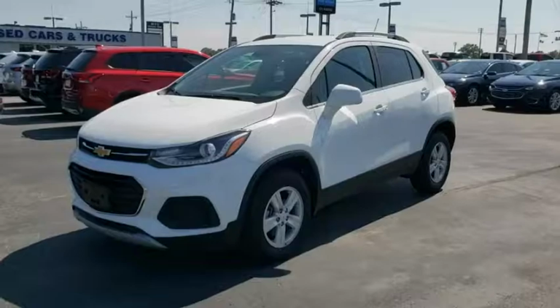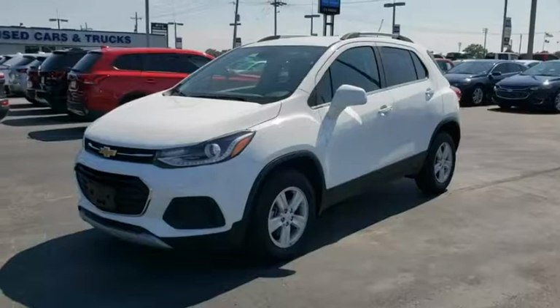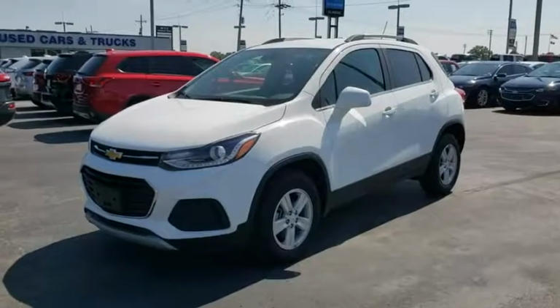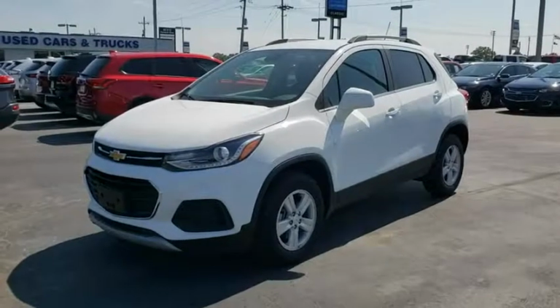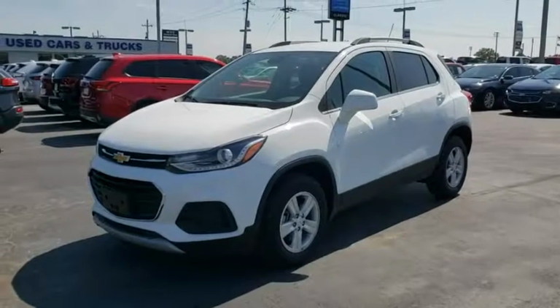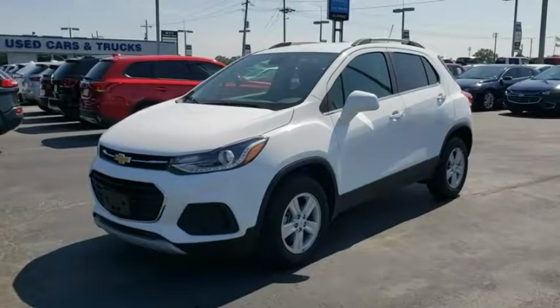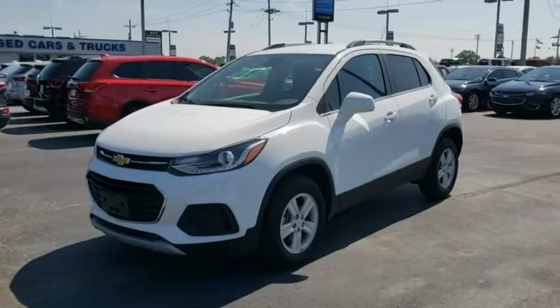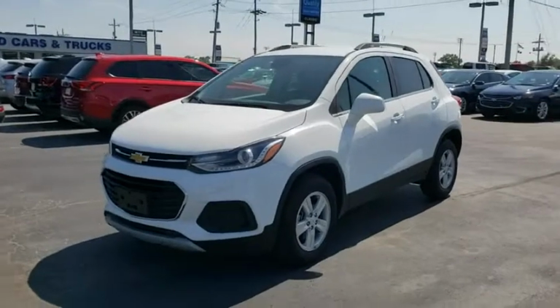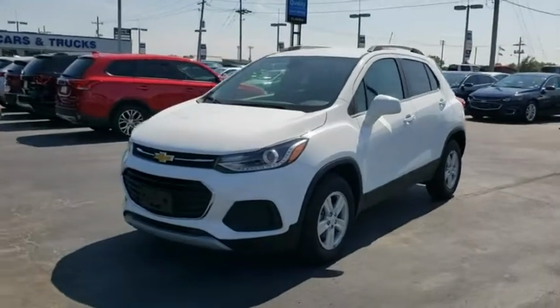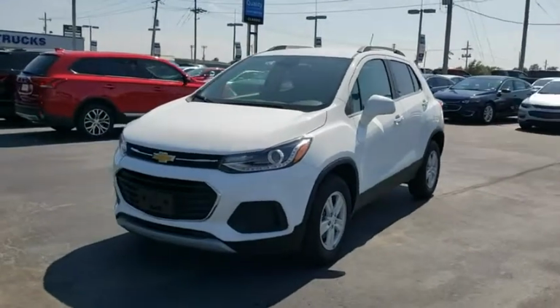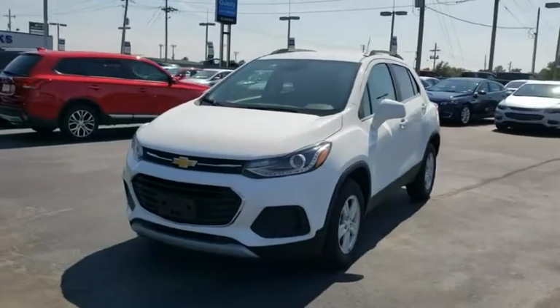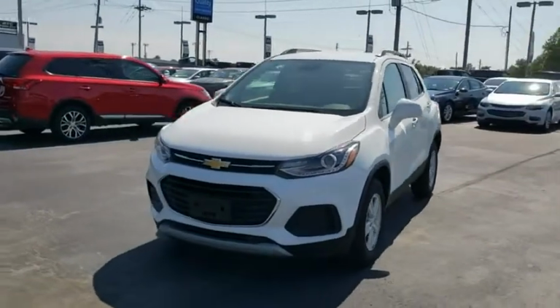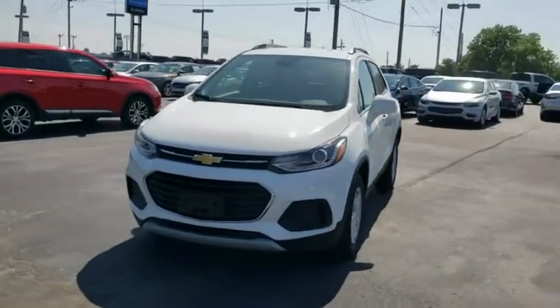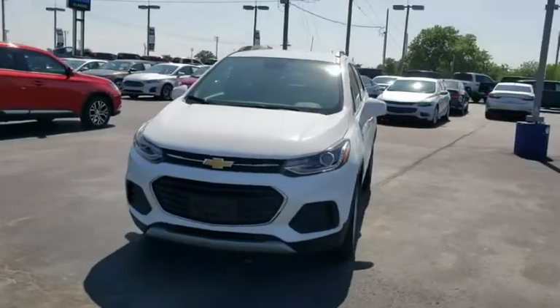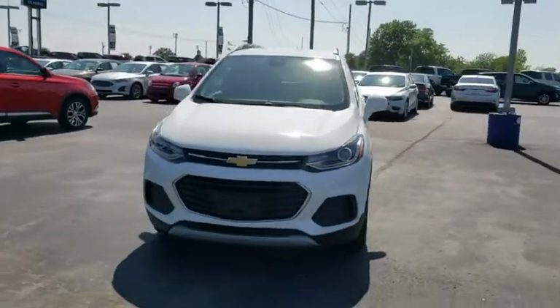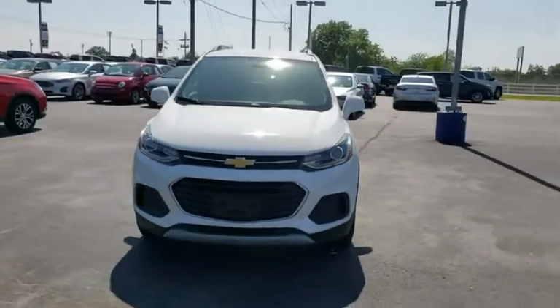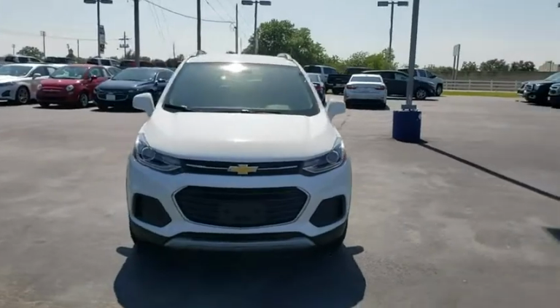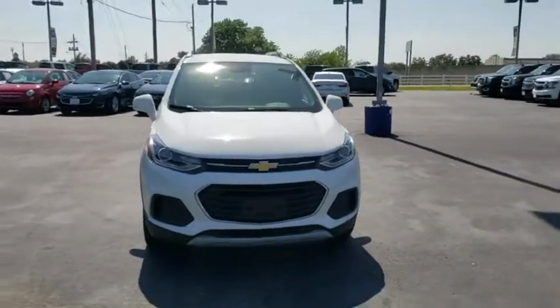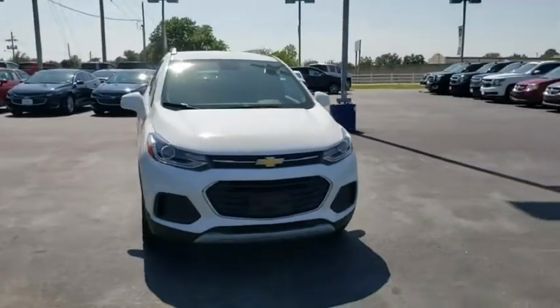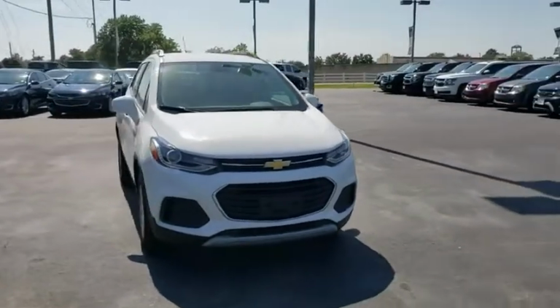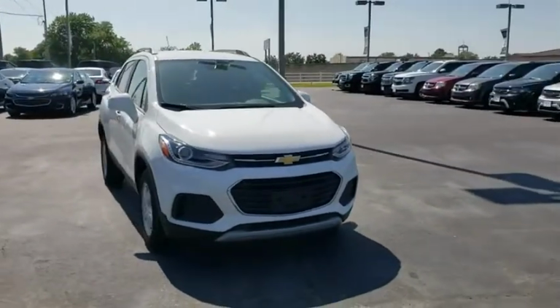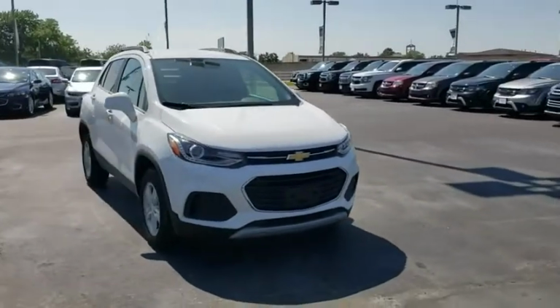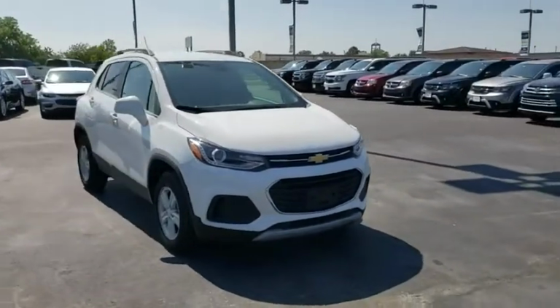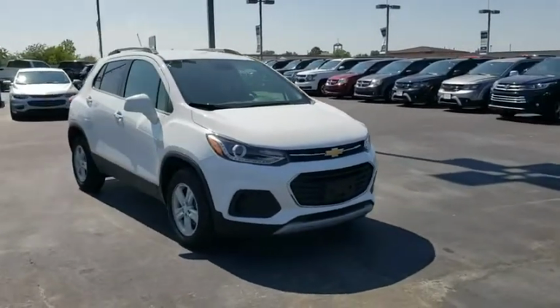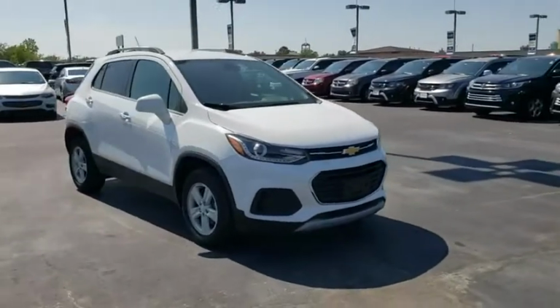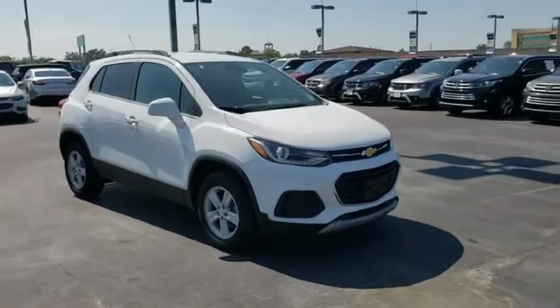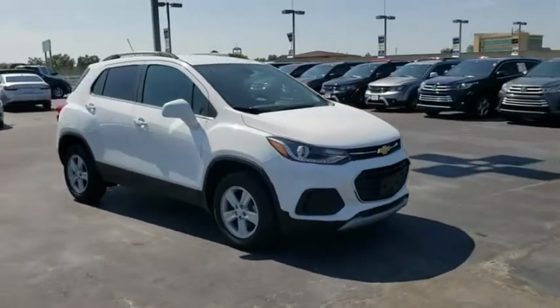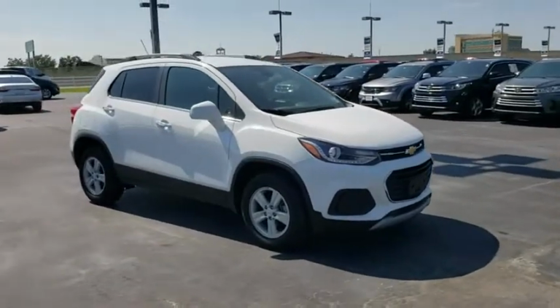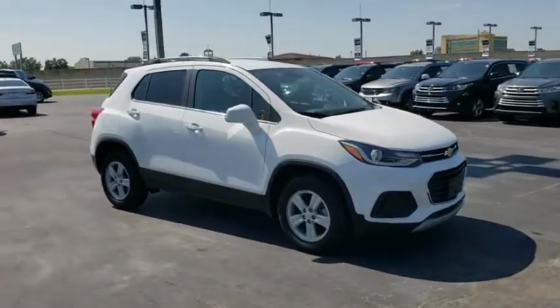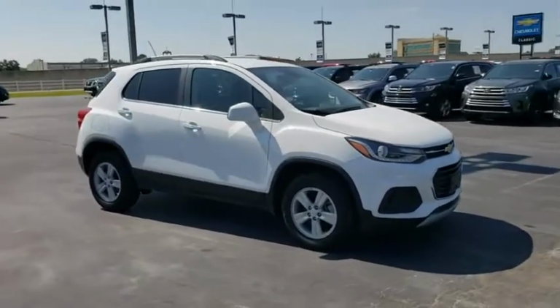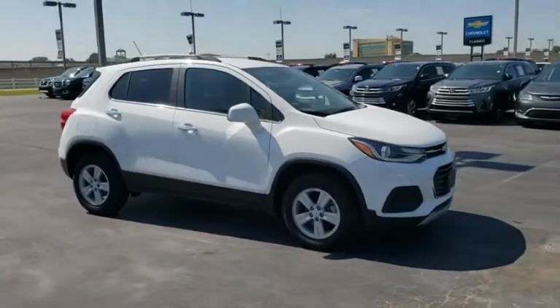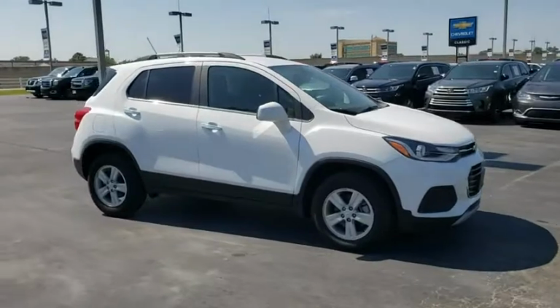We are pleased to show you the 2019 Chevrolet Trax. The Trax is tiny on the outside, but remarkably spacious within. It comes with a clean and modern interior.